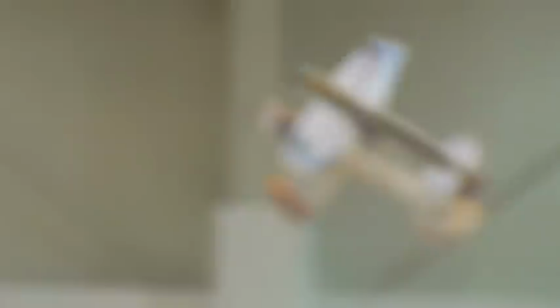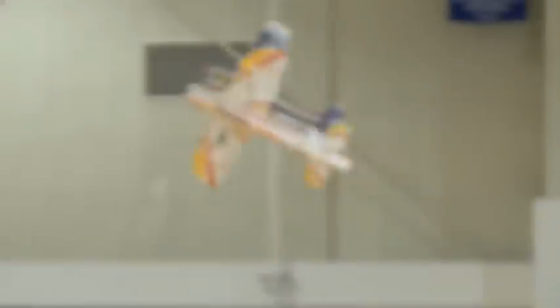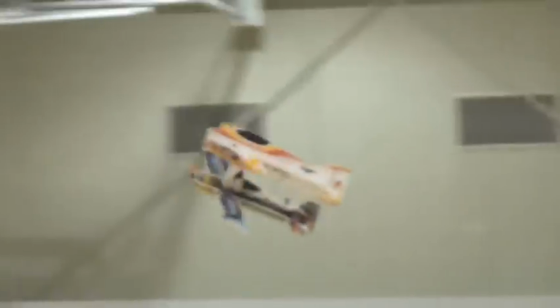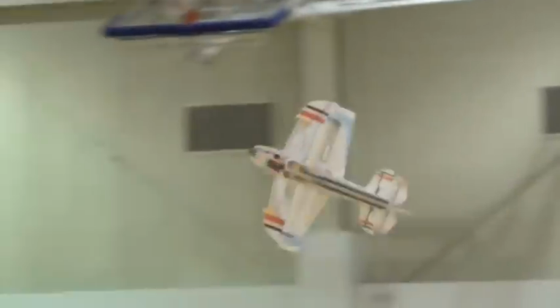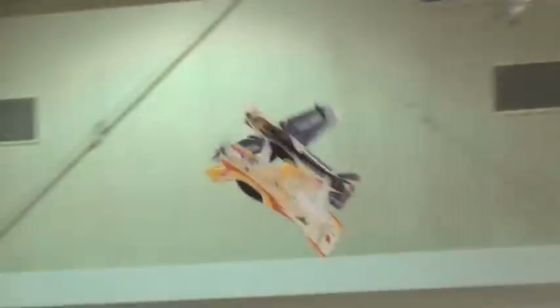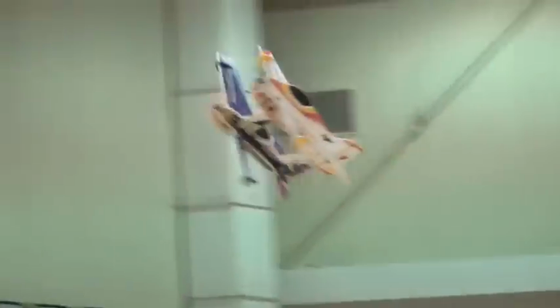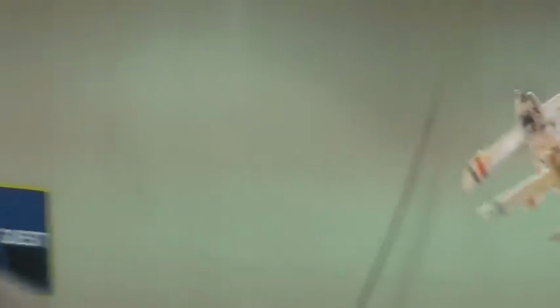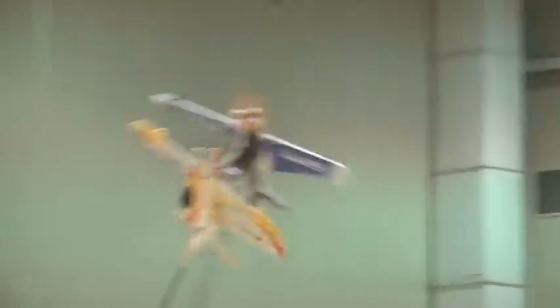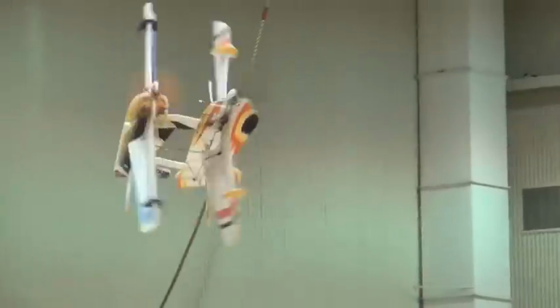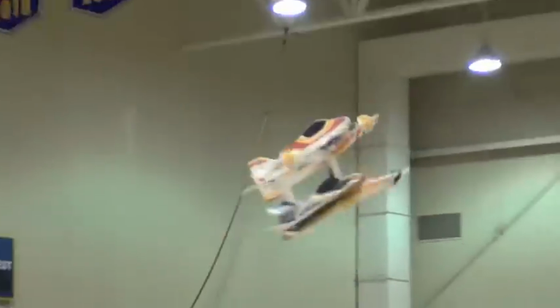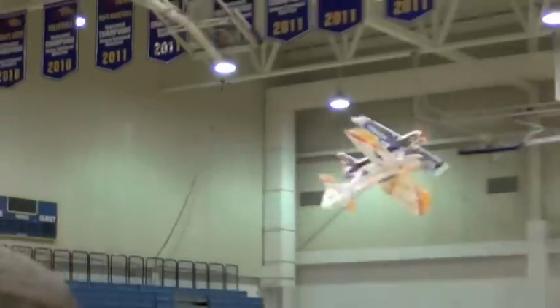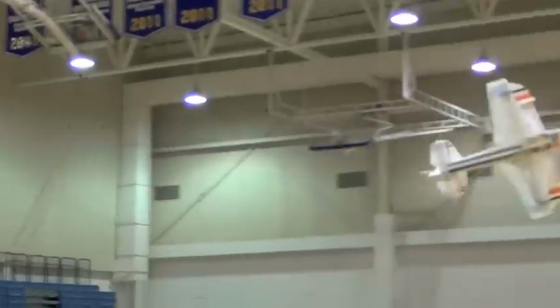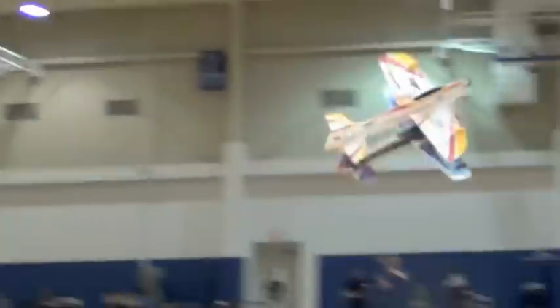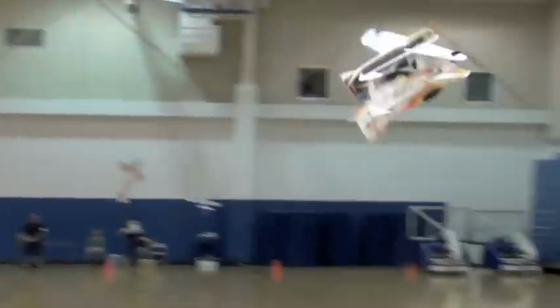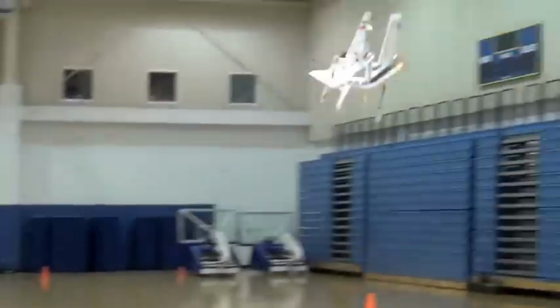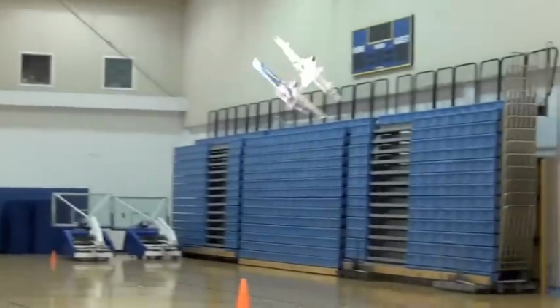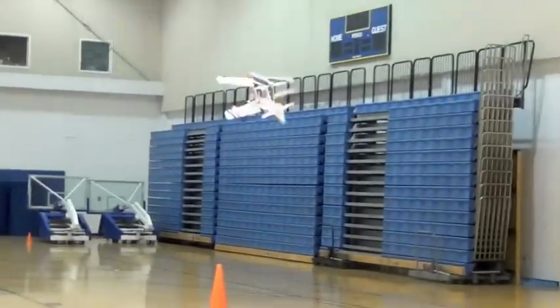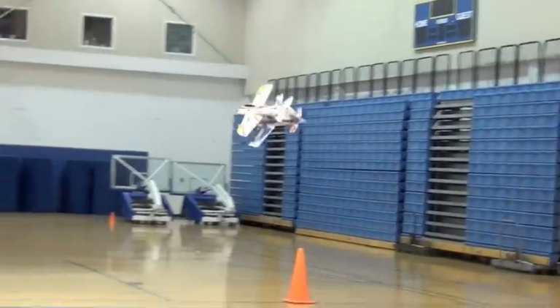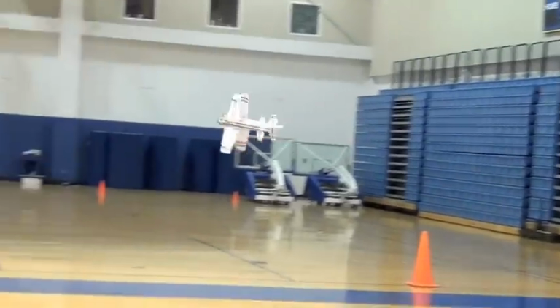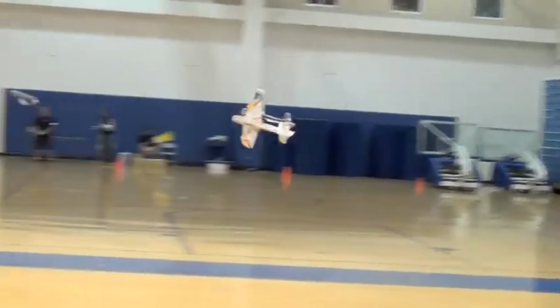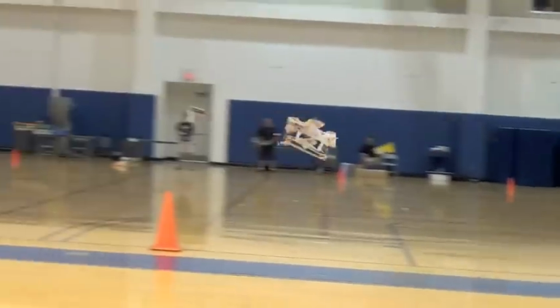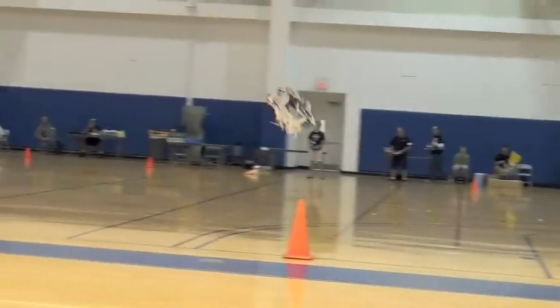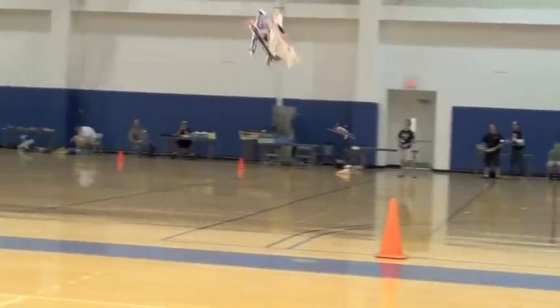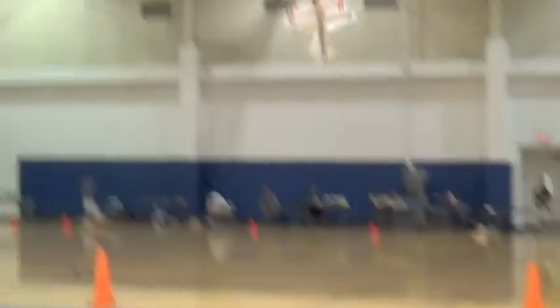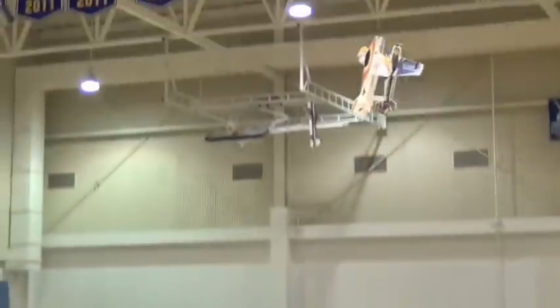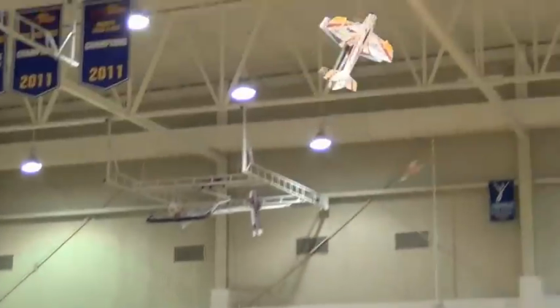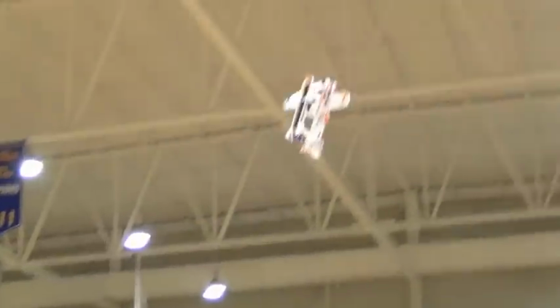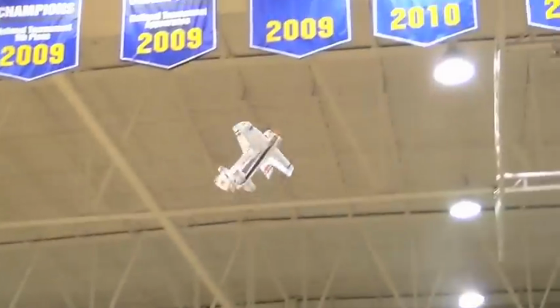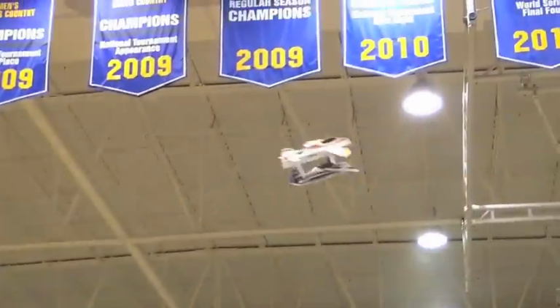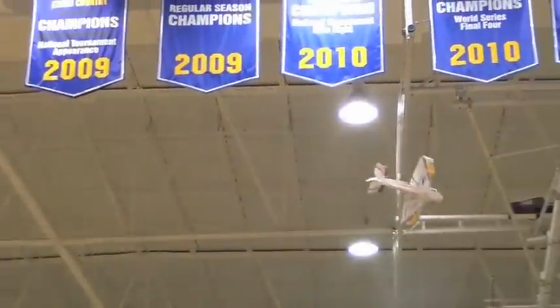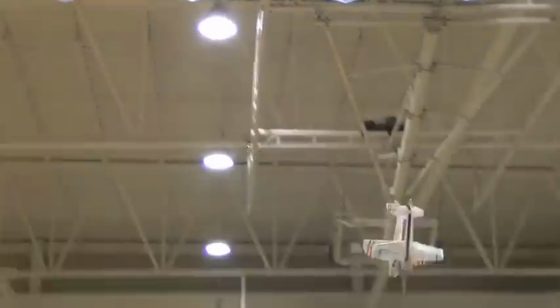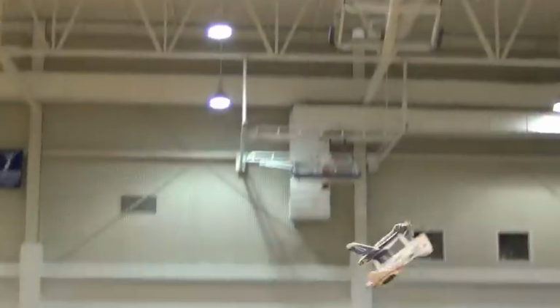Dude, dude, dude! It's so fast. Alright, you wanna roll a movement? I thought we could do it. No power, no power. We got it, we got it, we got it!